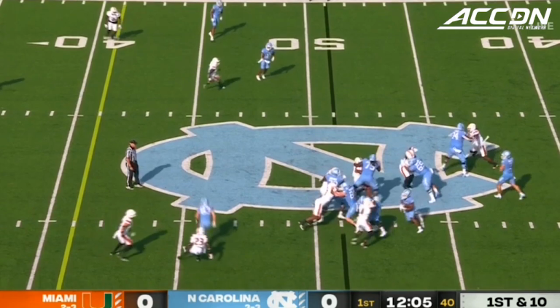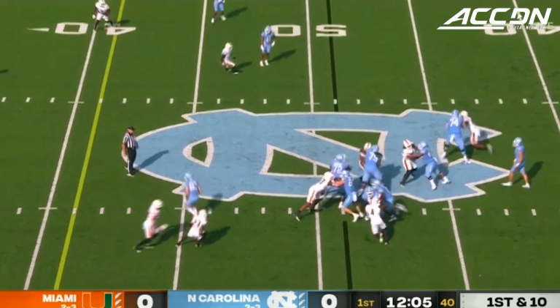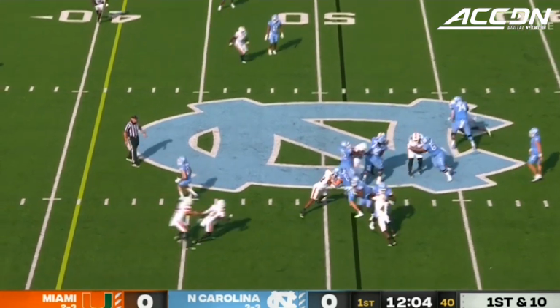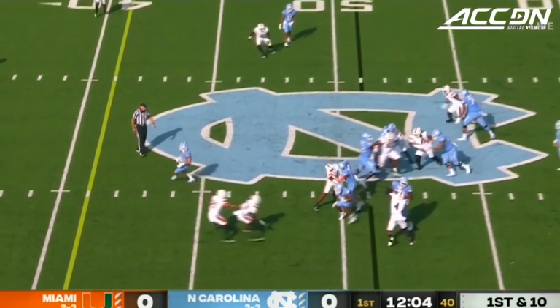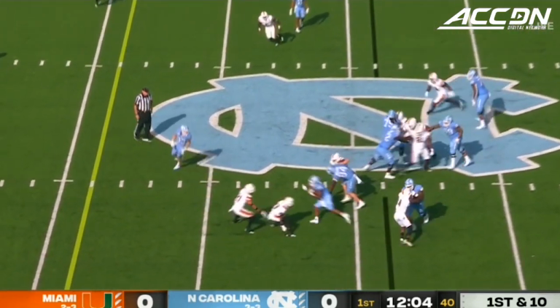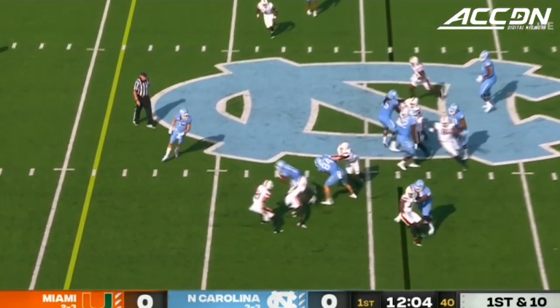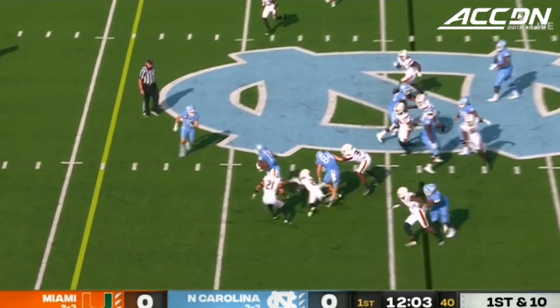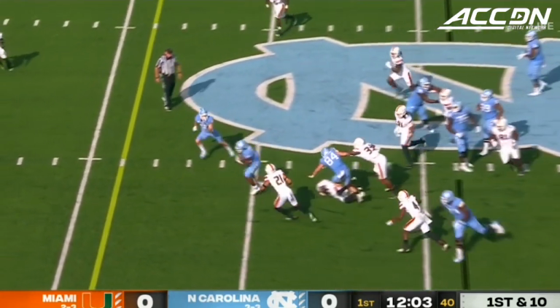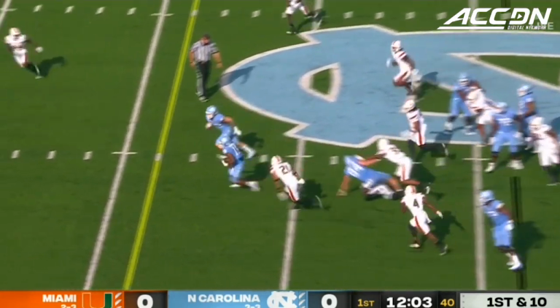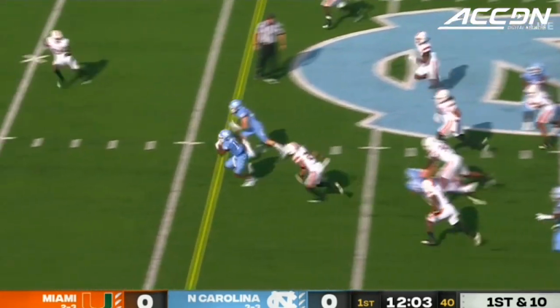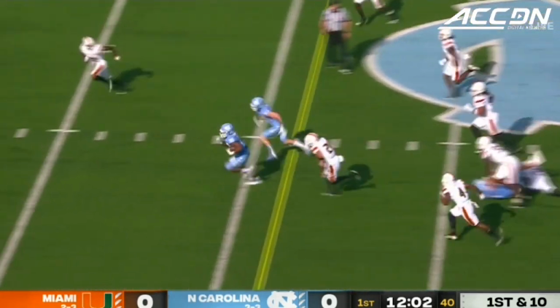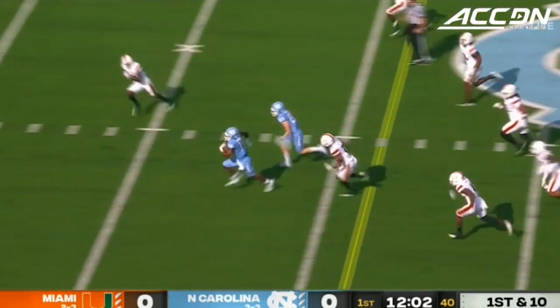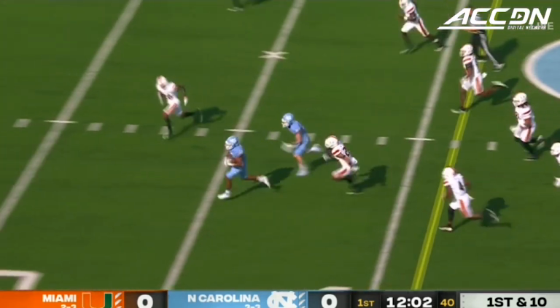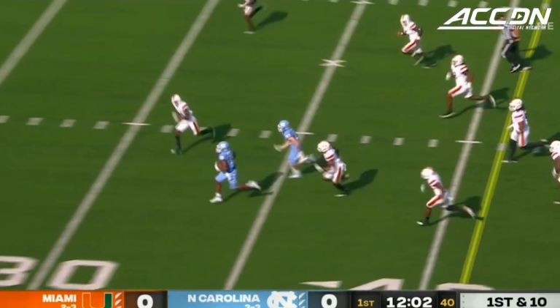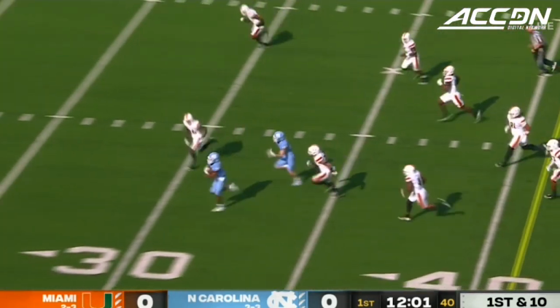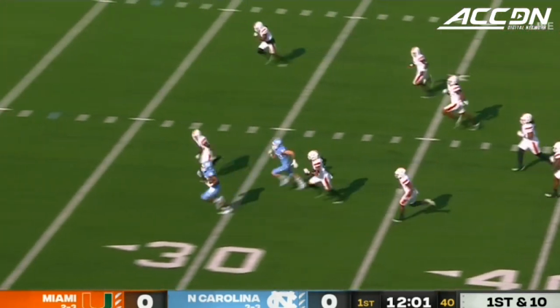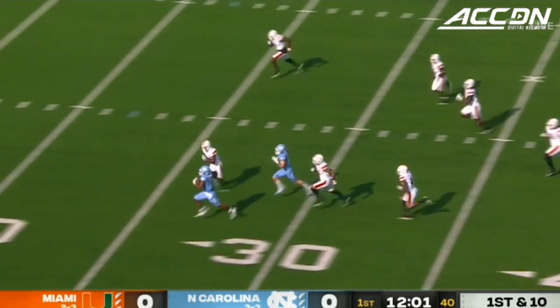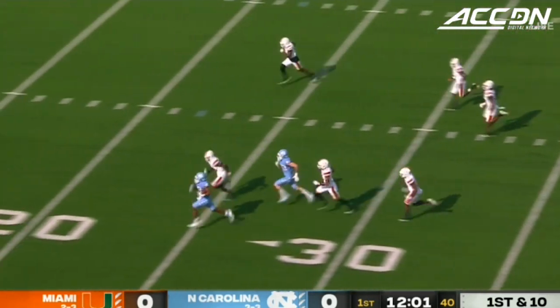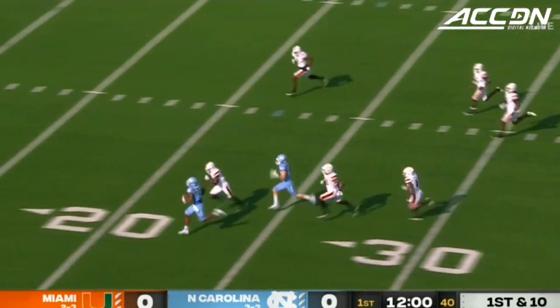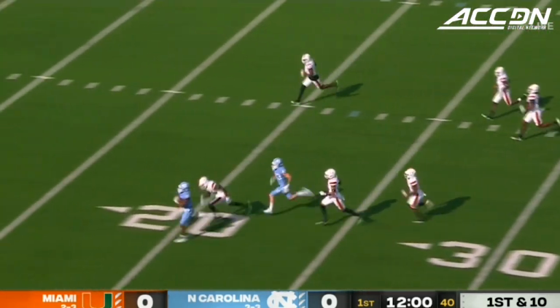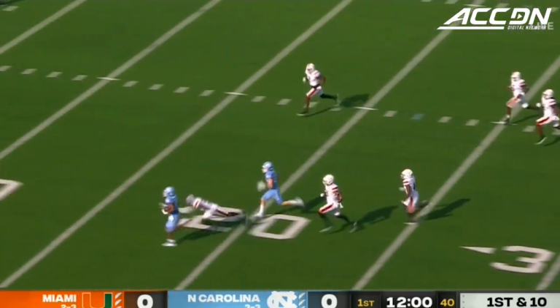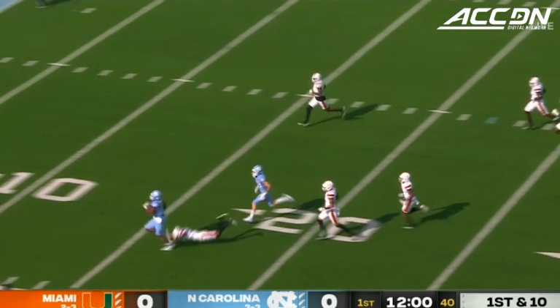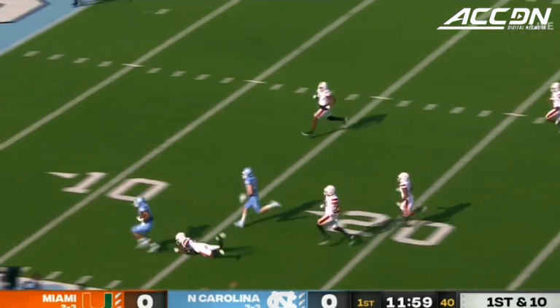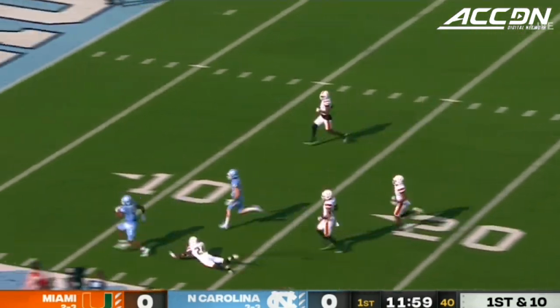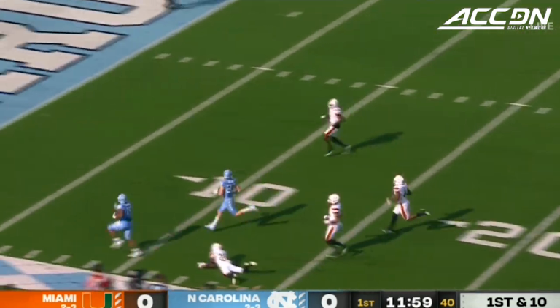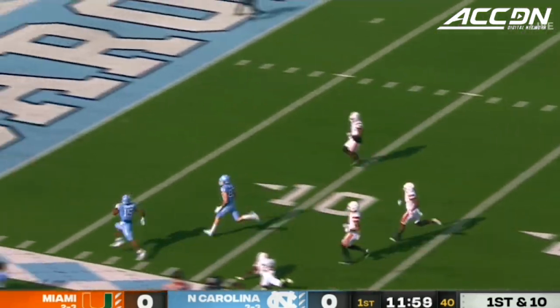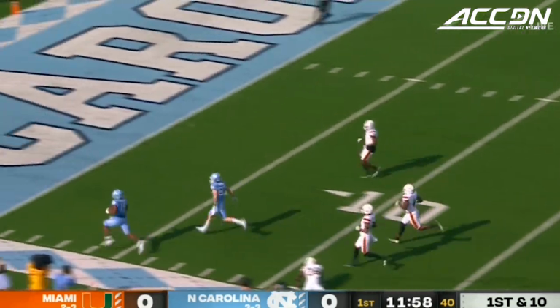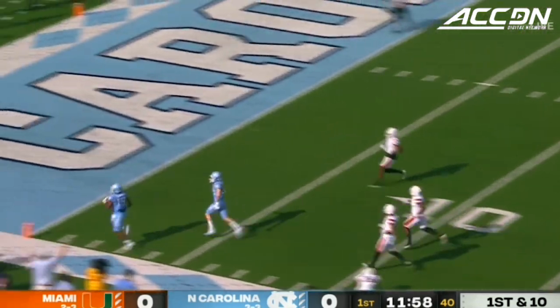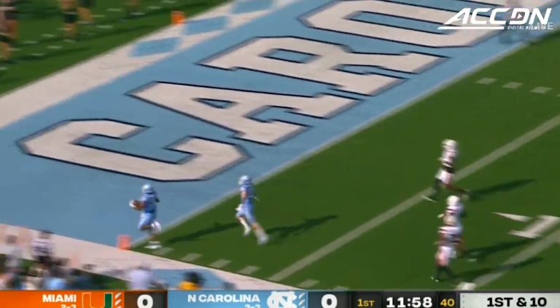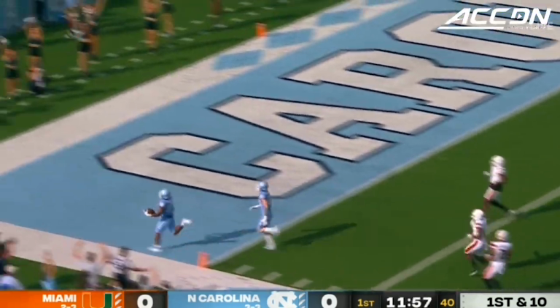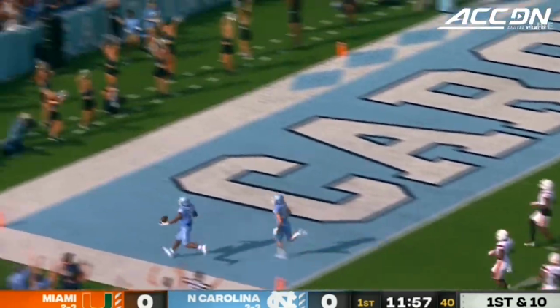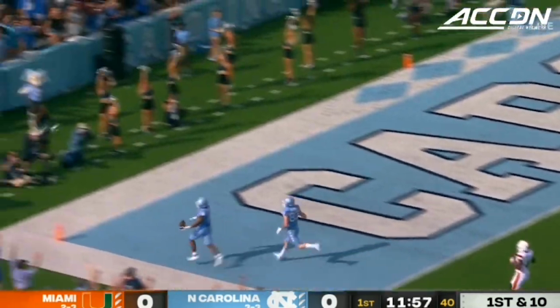Here's the give, and Chandler picks, bobs, weaves — open field. Todd Chandler inside the 15 — touchdown, Carolina!